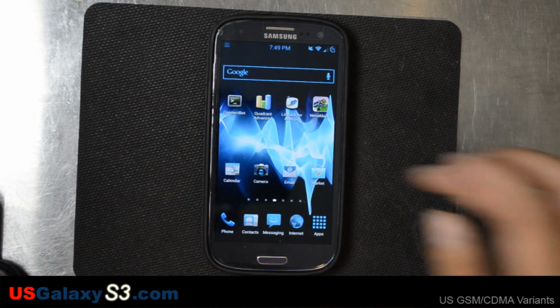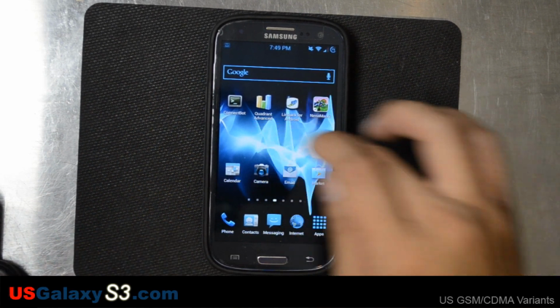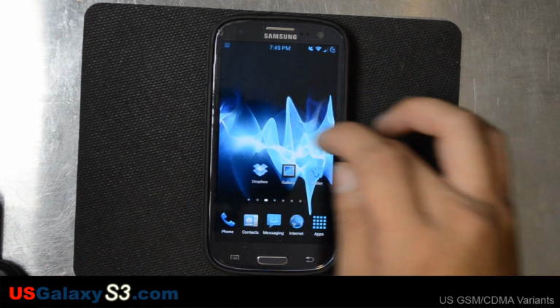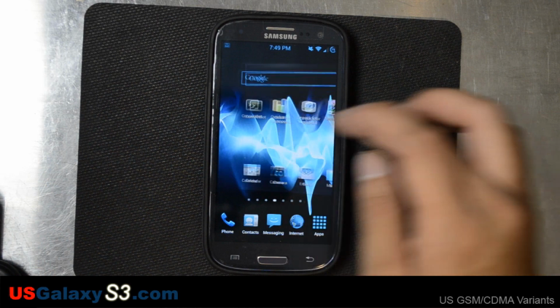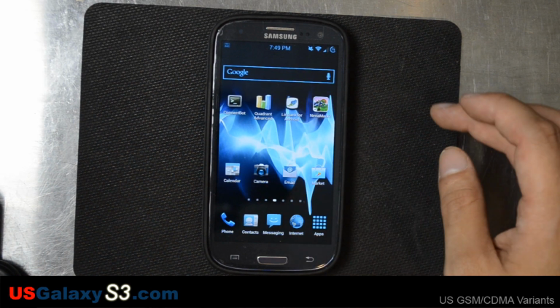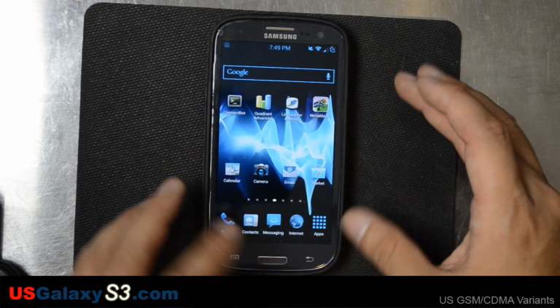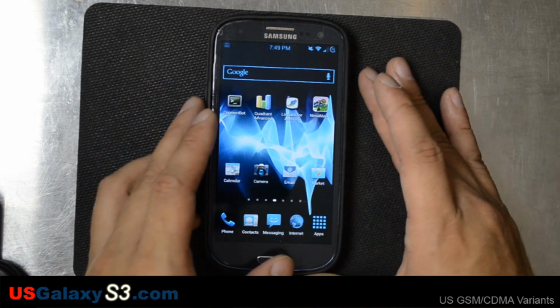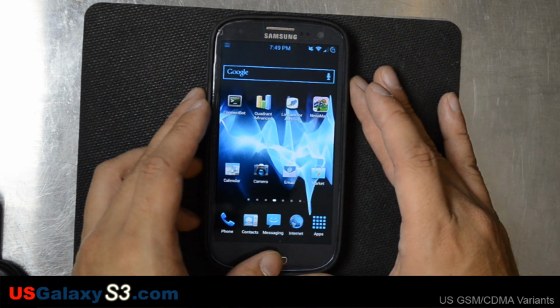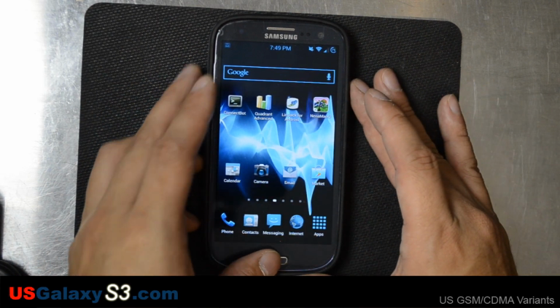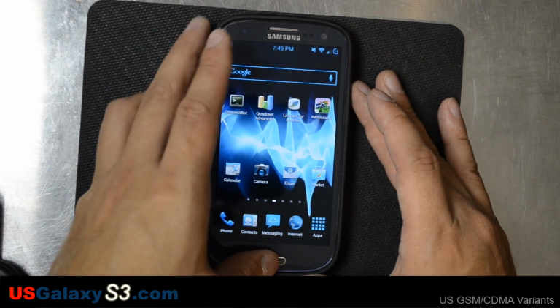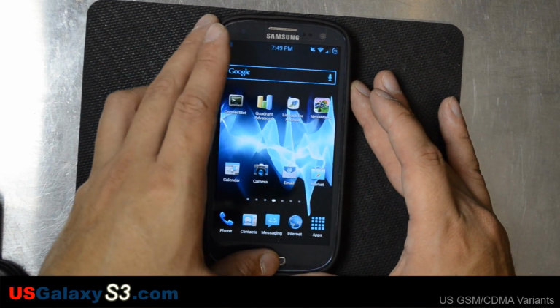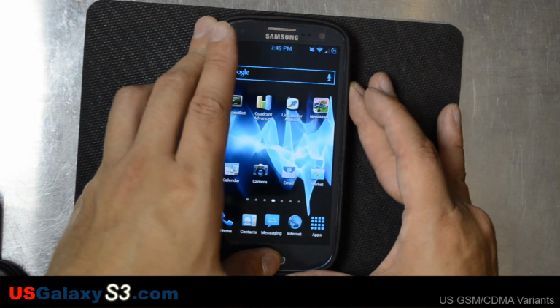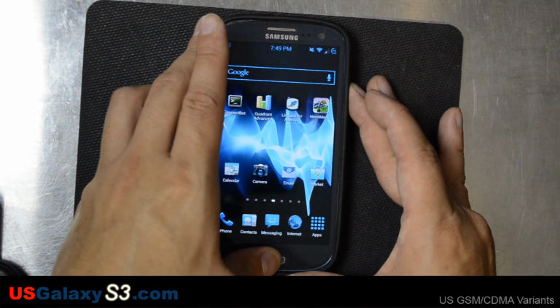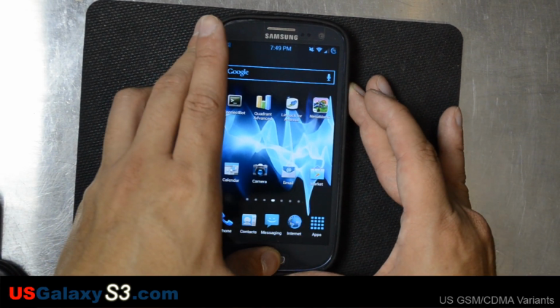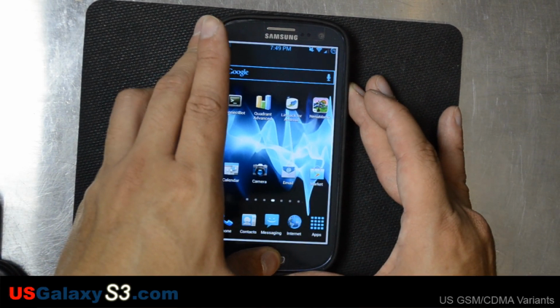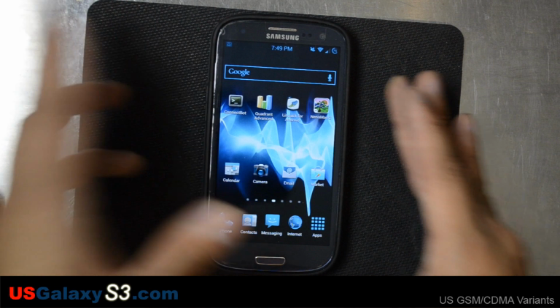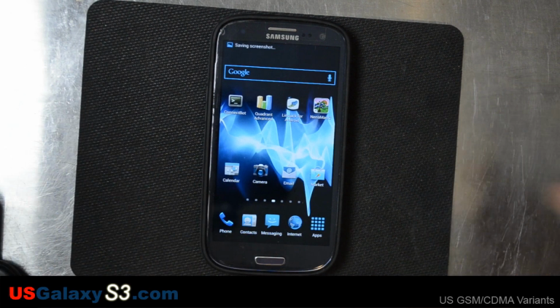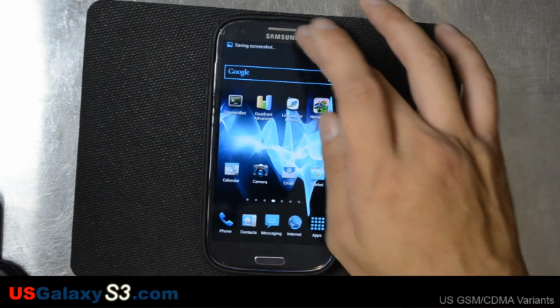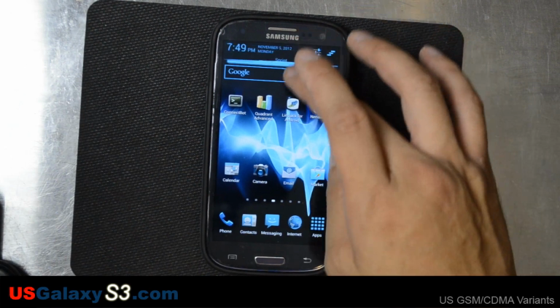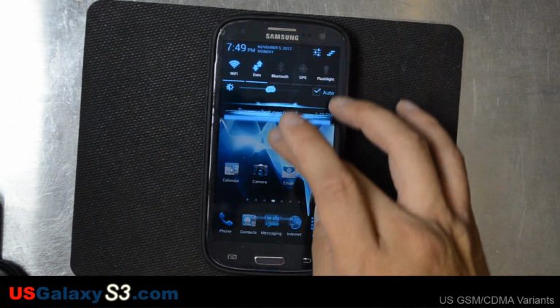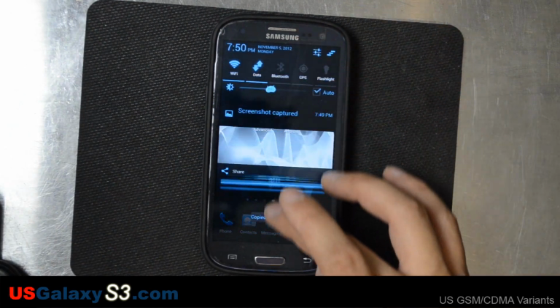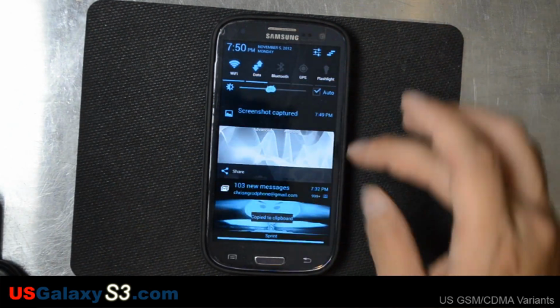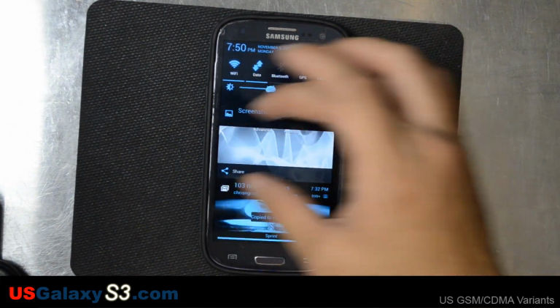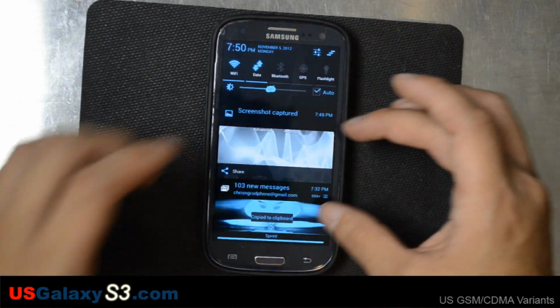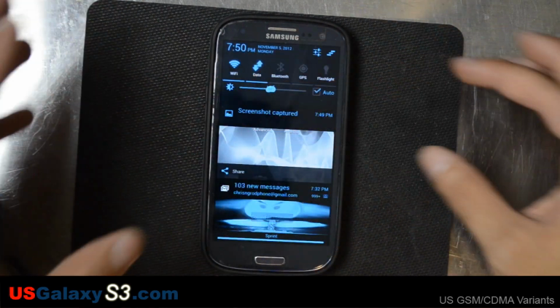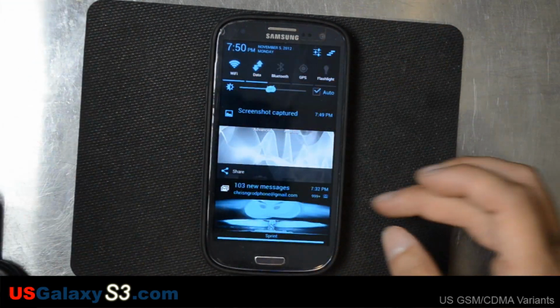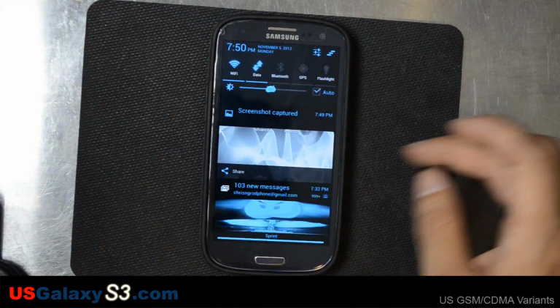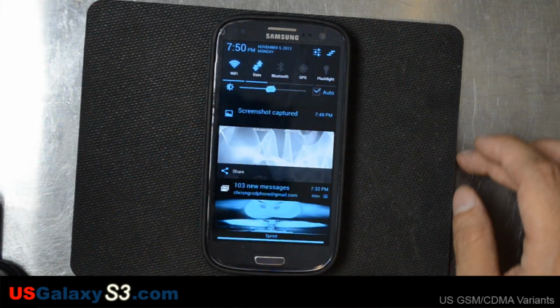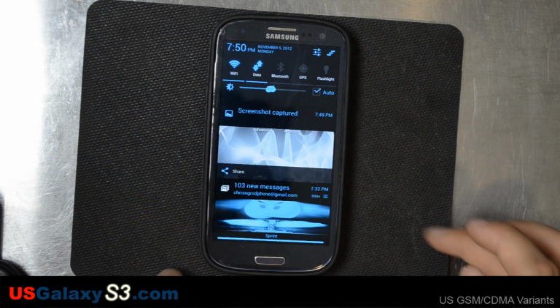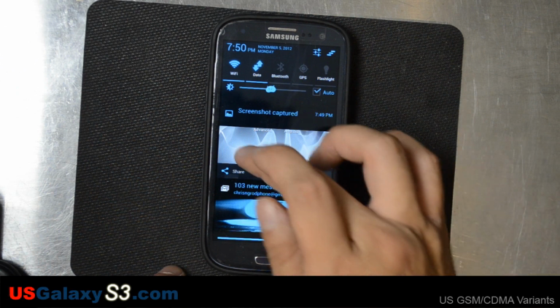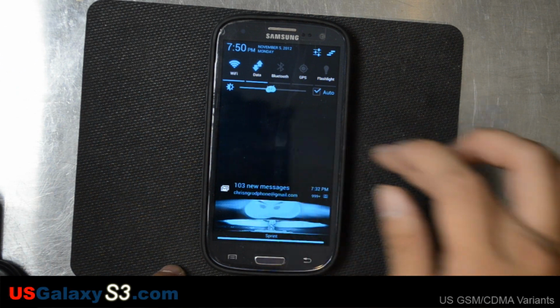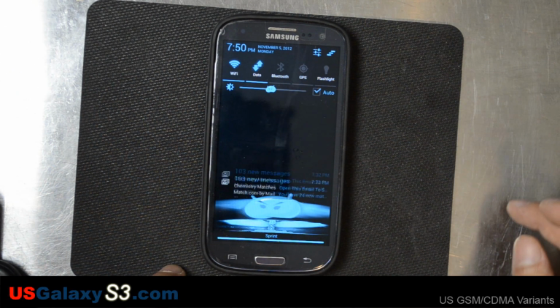If you want to take a screenshot, press the Home button and the Power button at the same time. Then you get a screenshot. You can see this is Jellybean — you get that nice big preview of the screenshot right there.